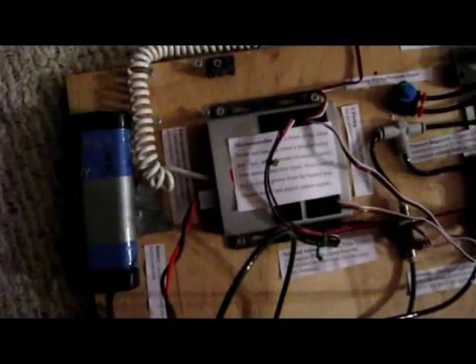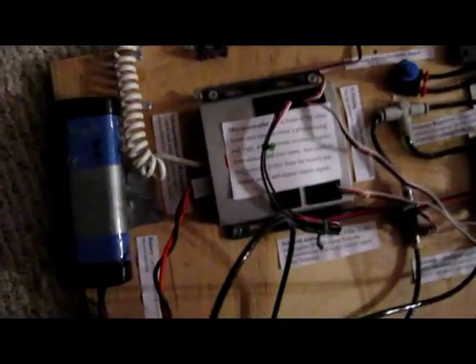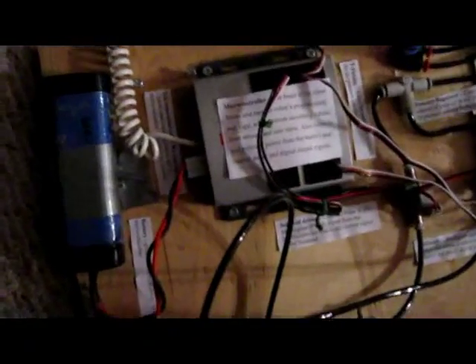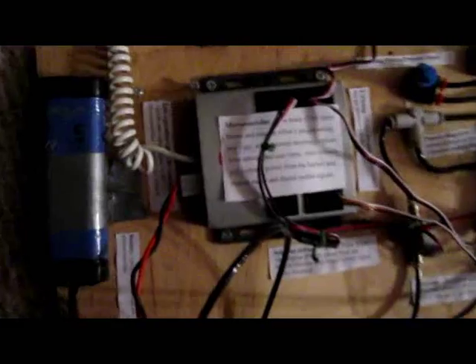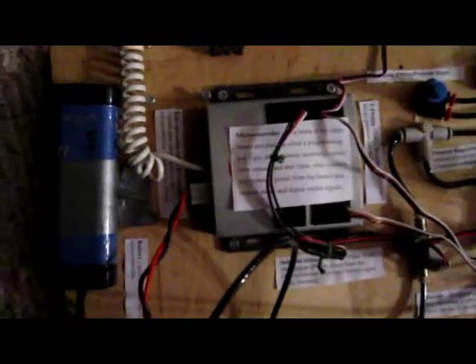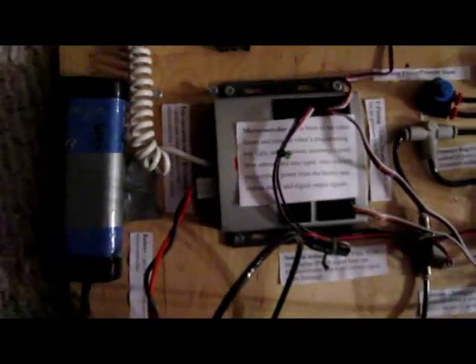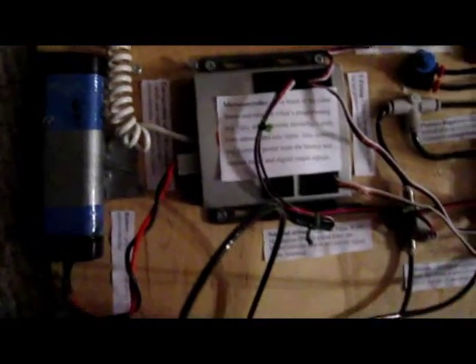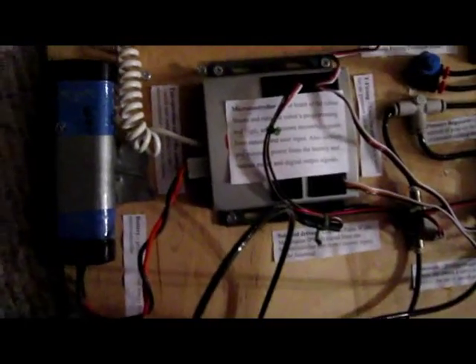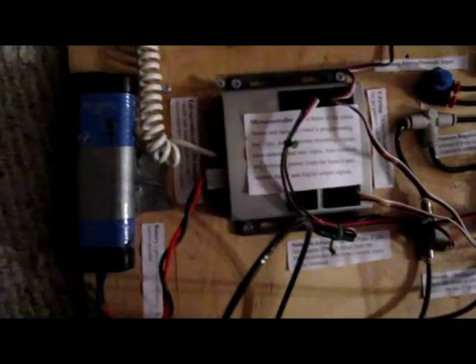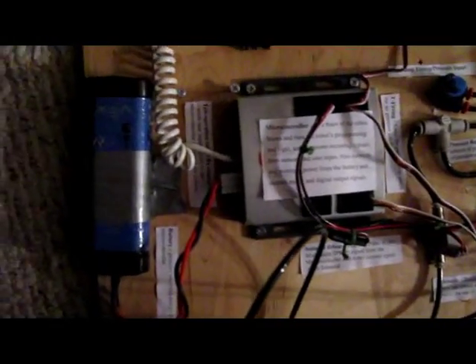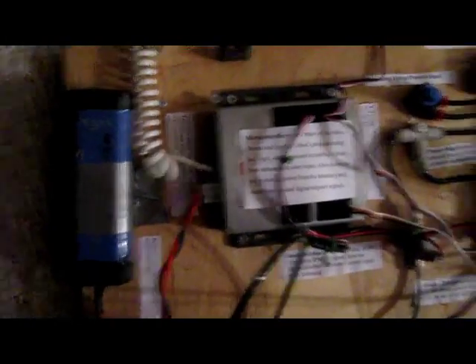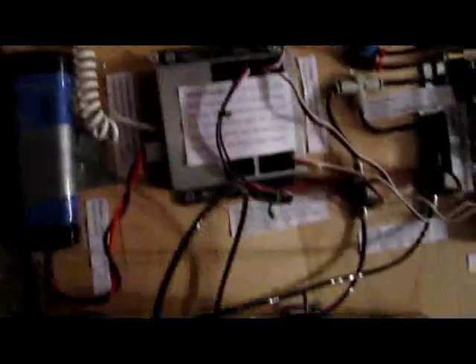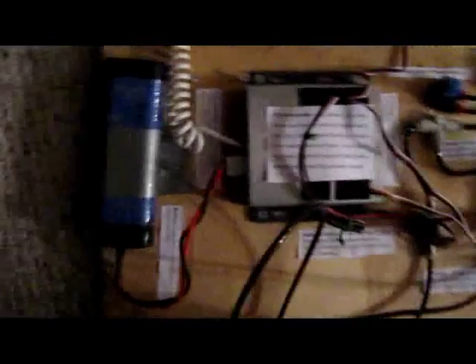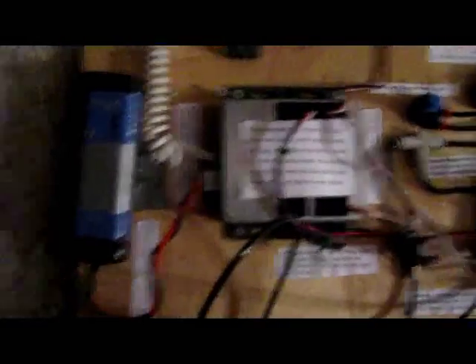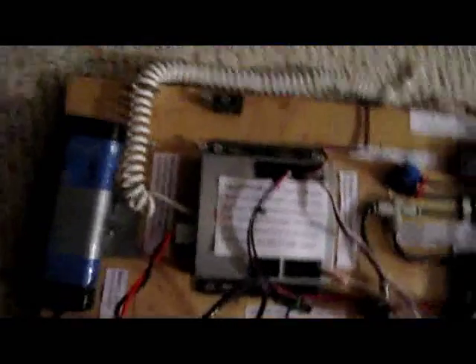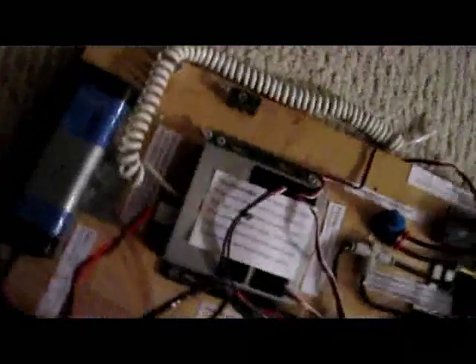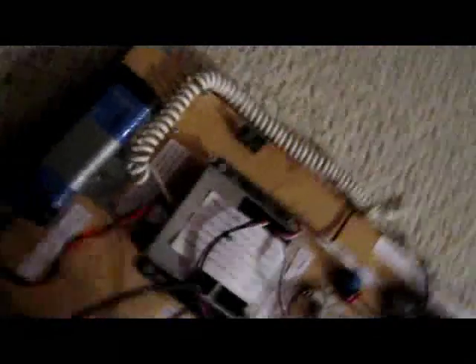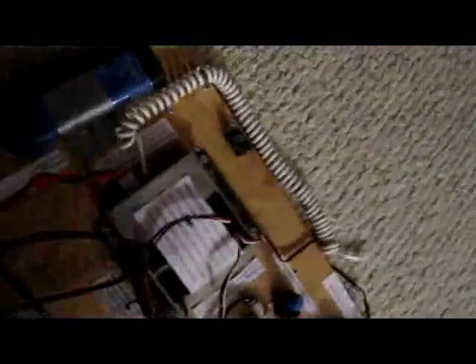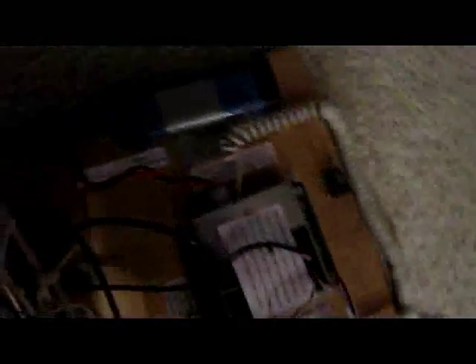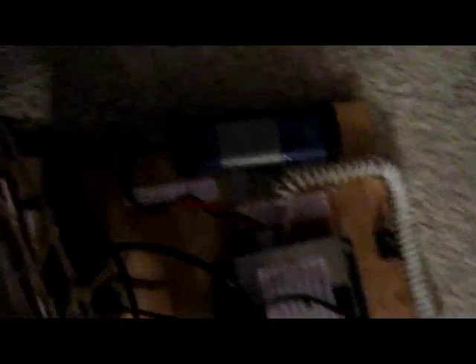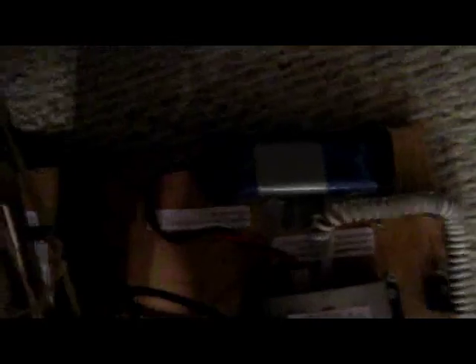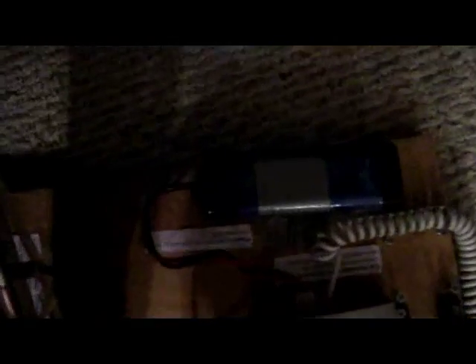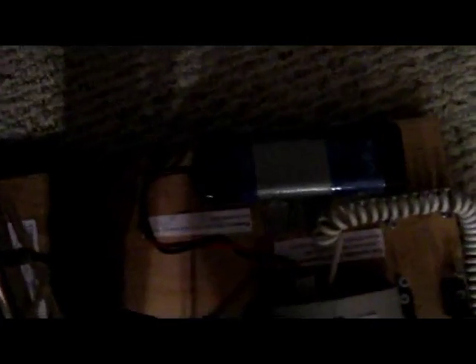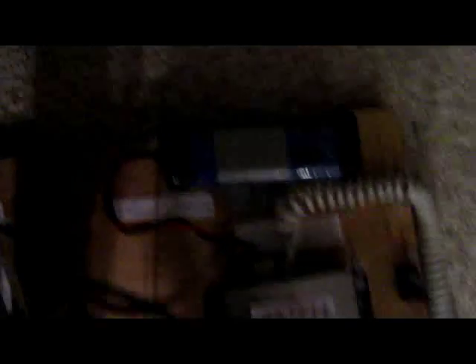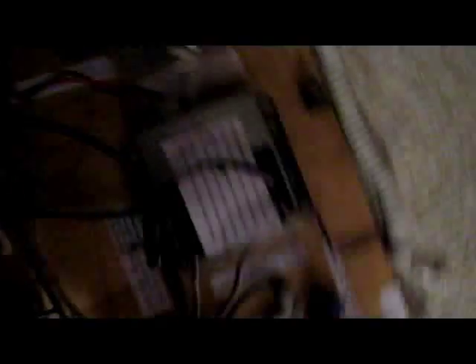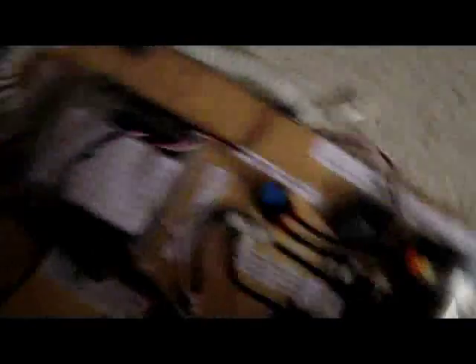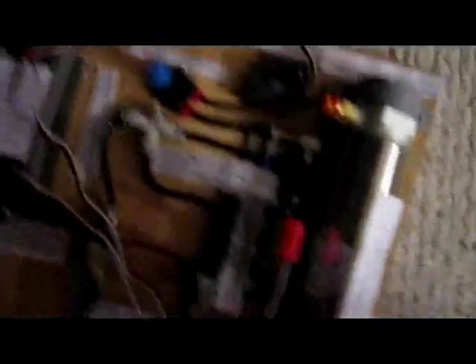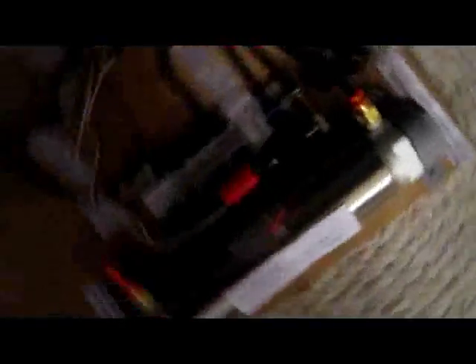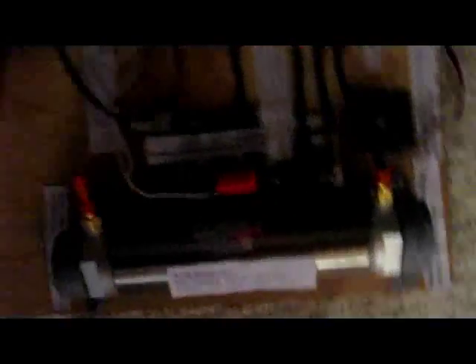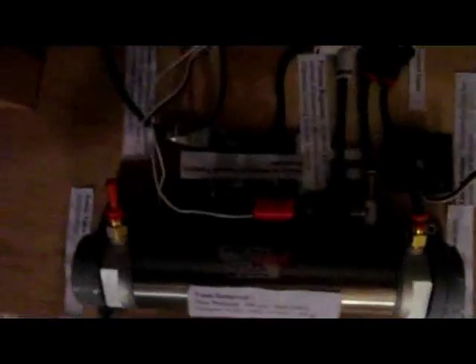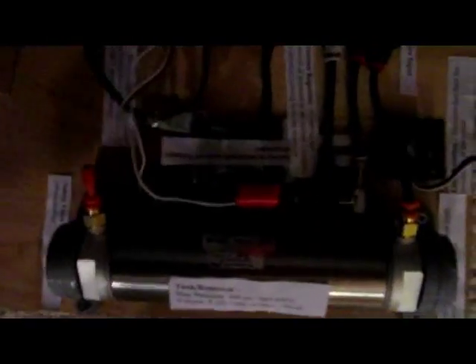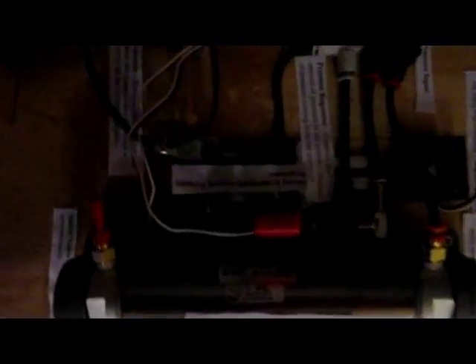It's powered by this VEX microcontroller — just the brain of the robot — battery, and the tank reservoir.